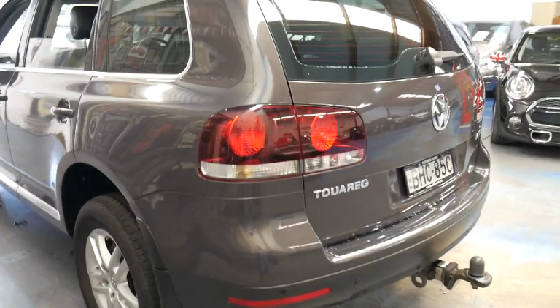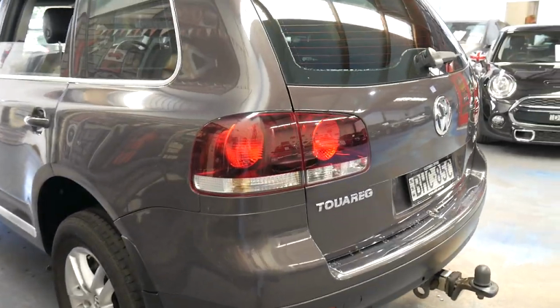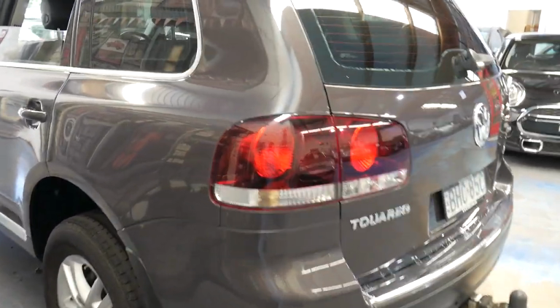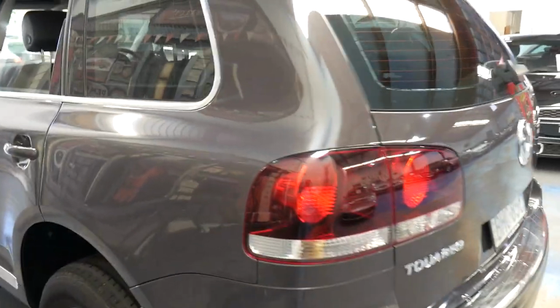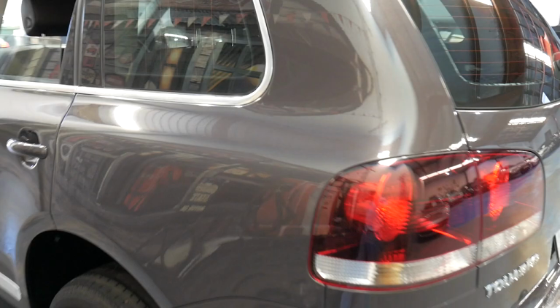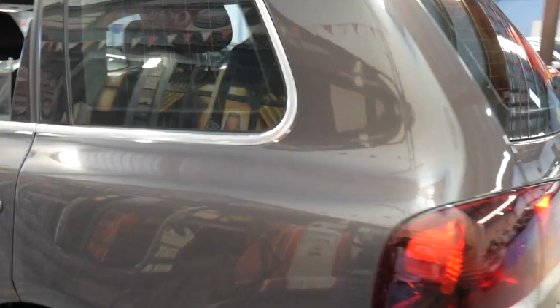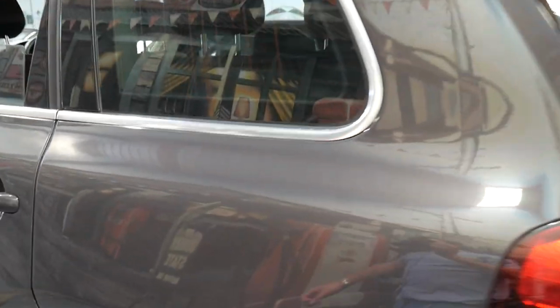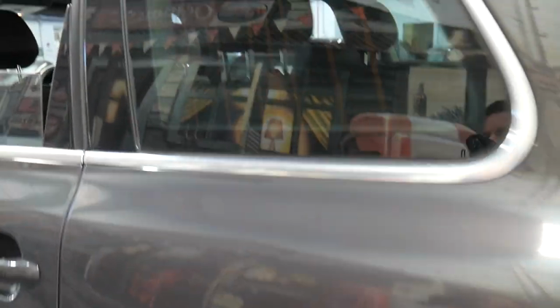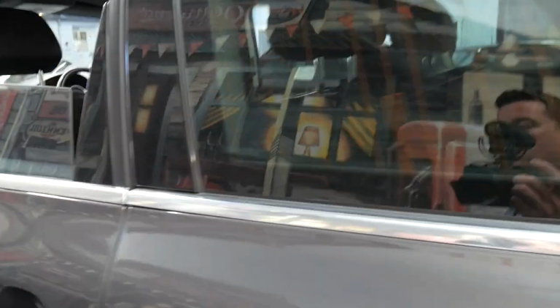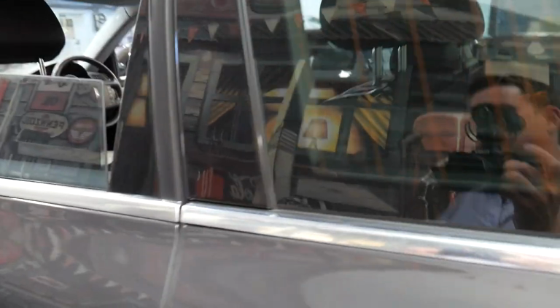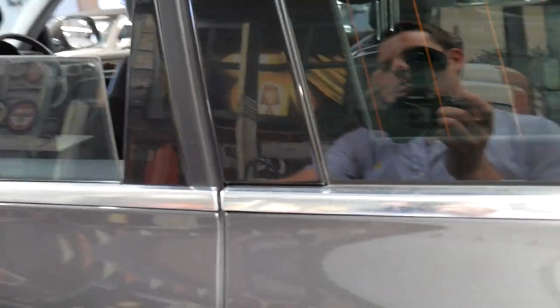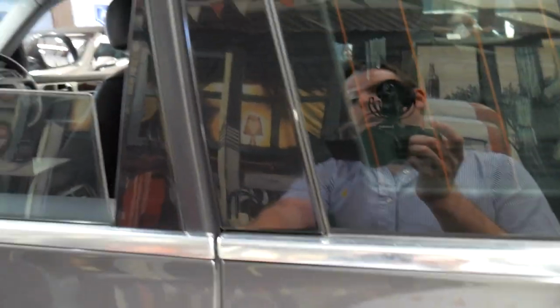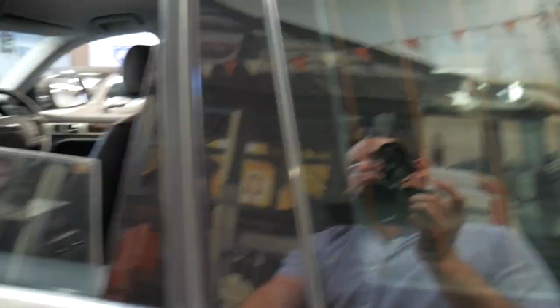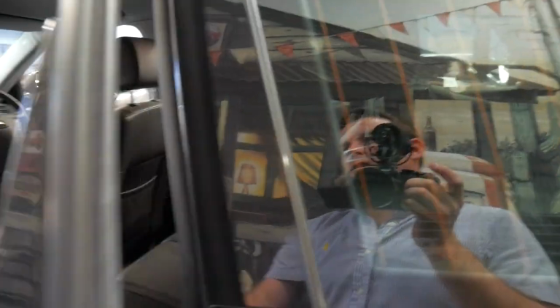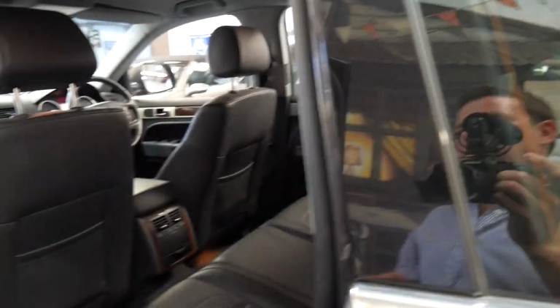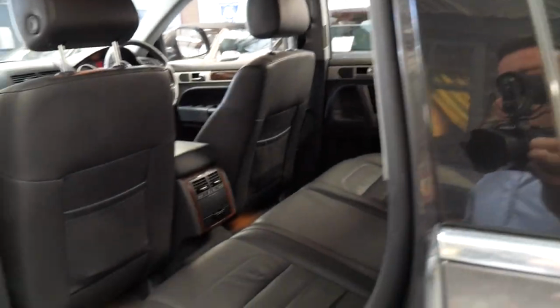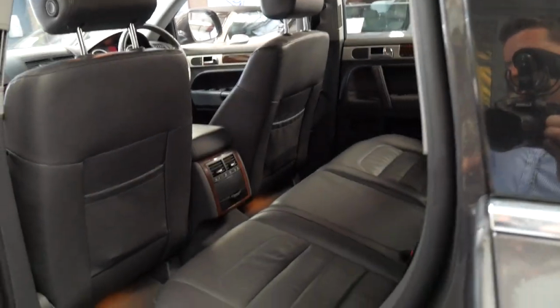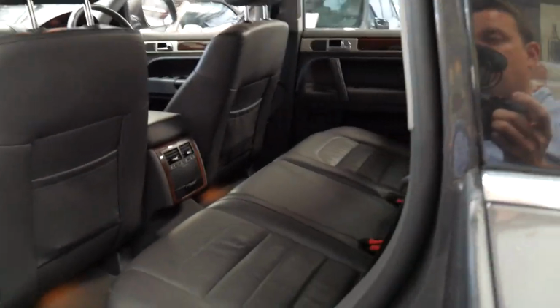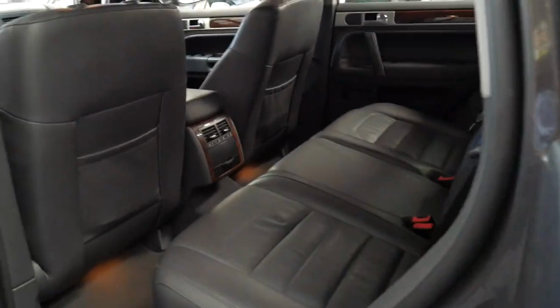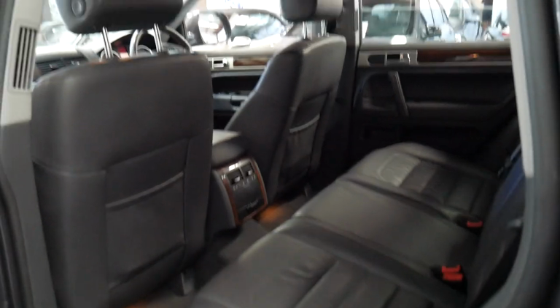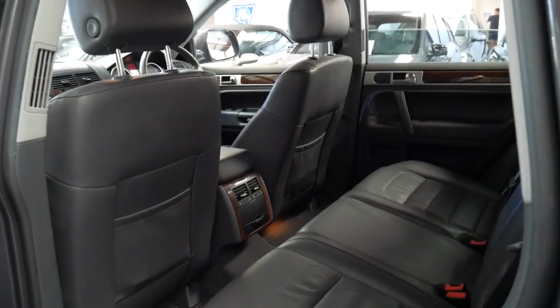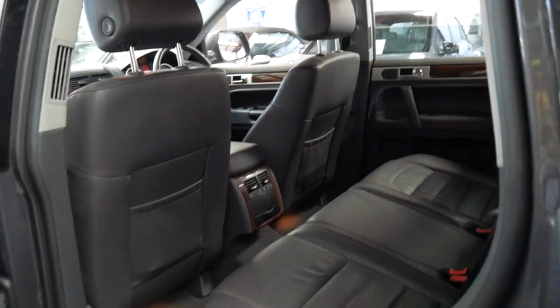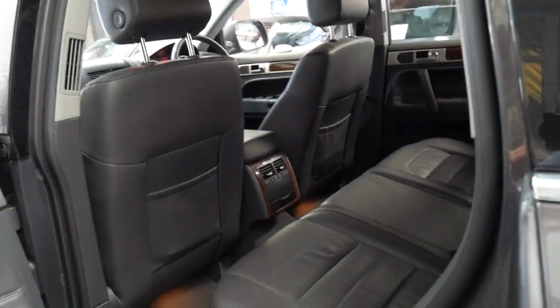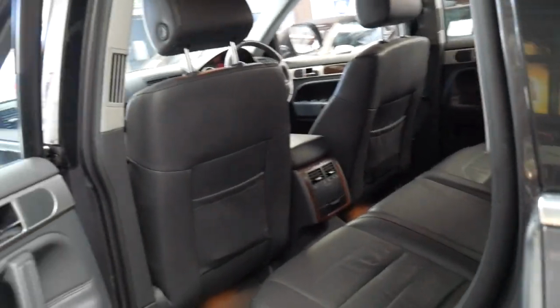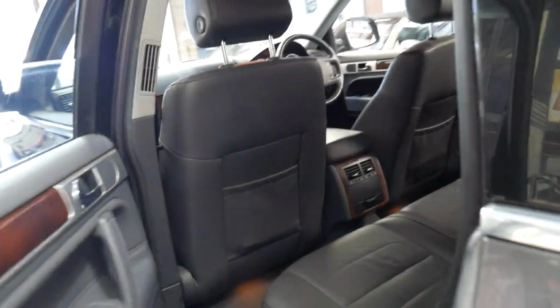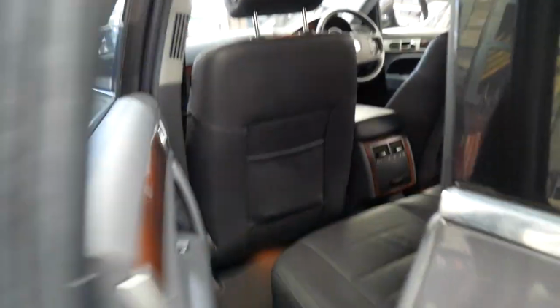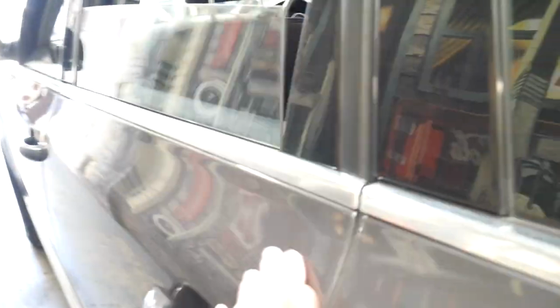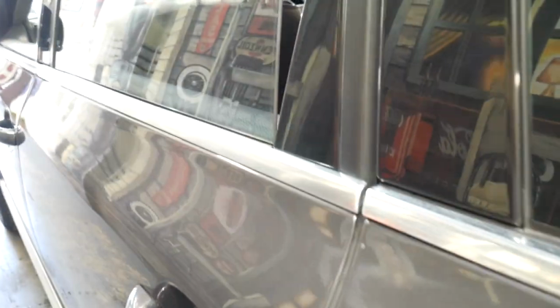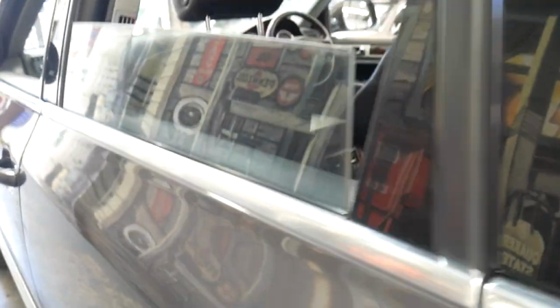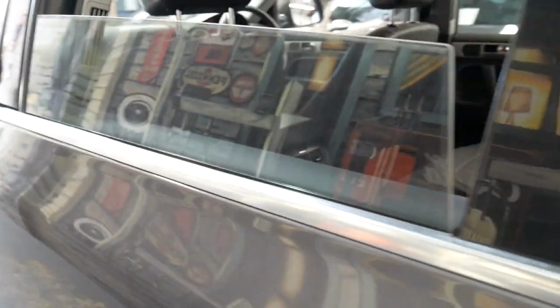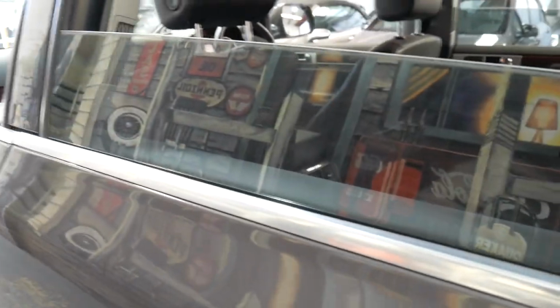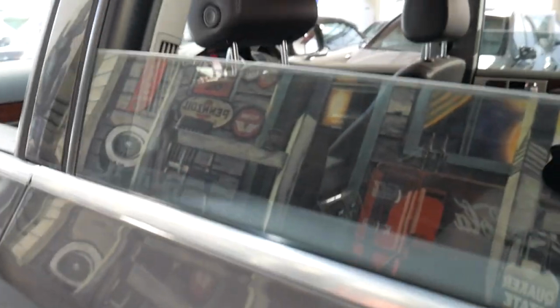There are probably five, ten, fifteen, twenty Volkswagens like this one out there, but what I can tell you is they're not going to be in this condition. Maybe if they've done 50,000 kilometres they might be — but they're probably going to be asking nearly double the price.